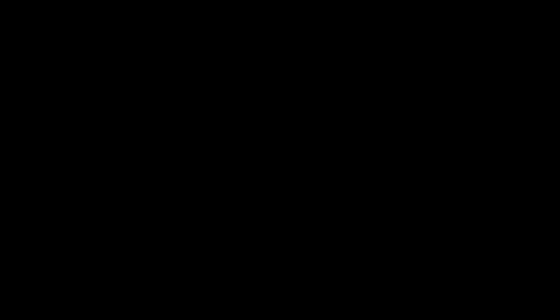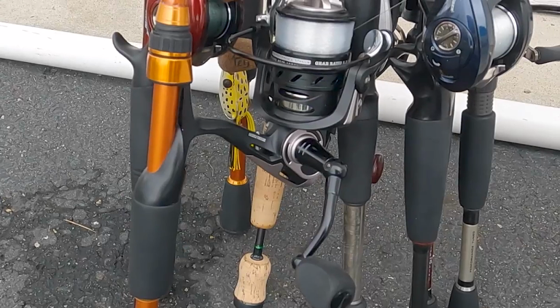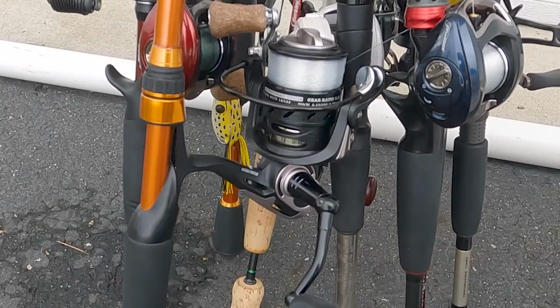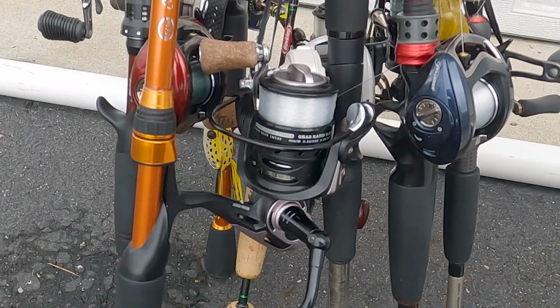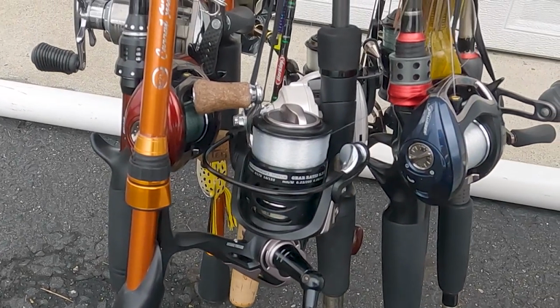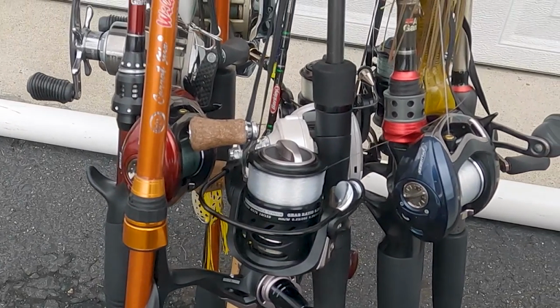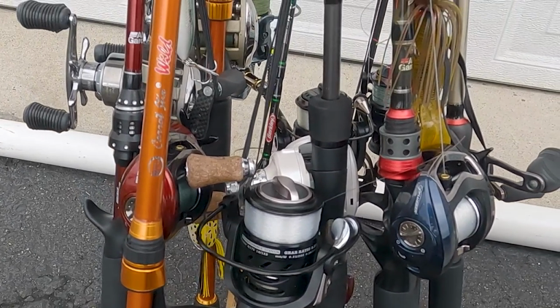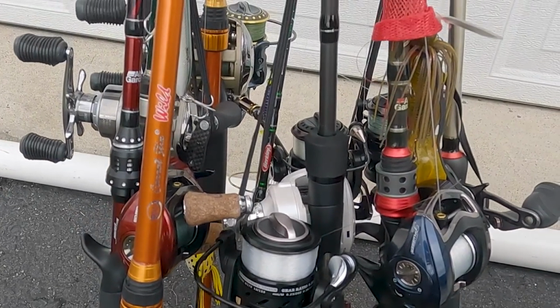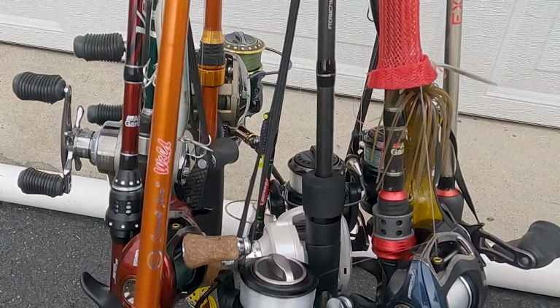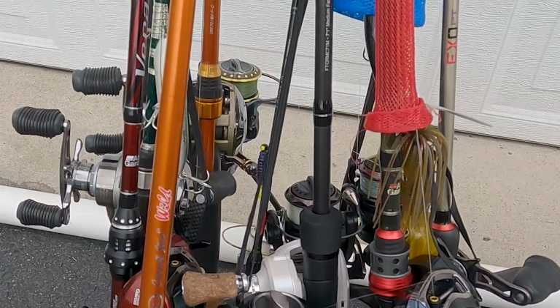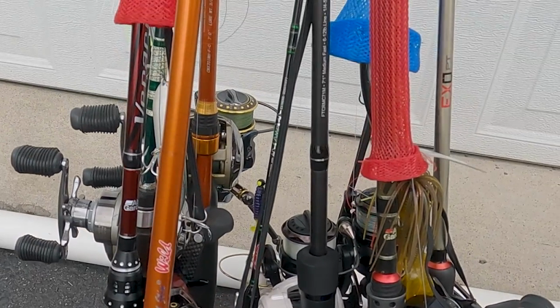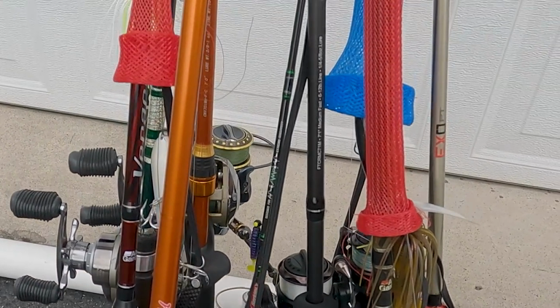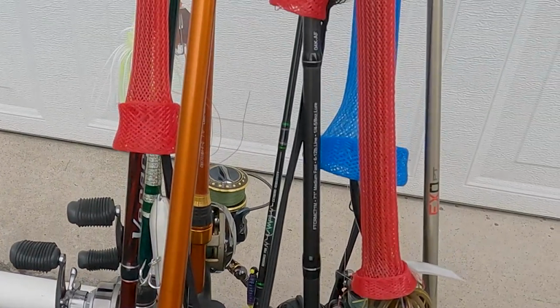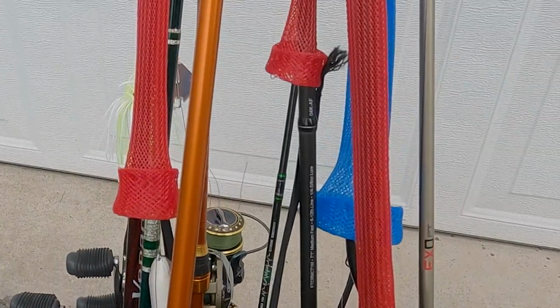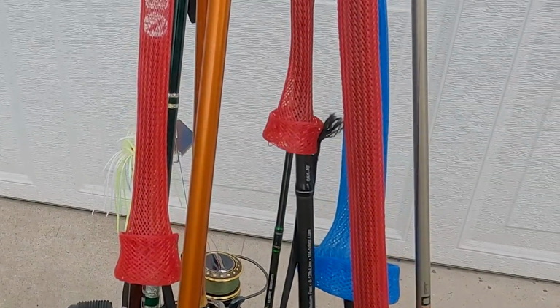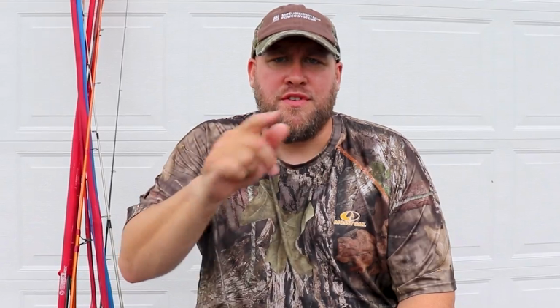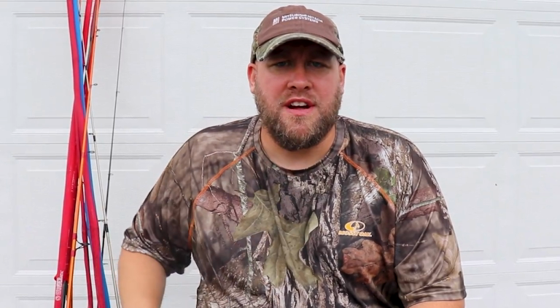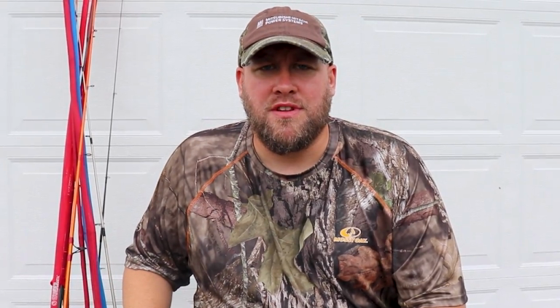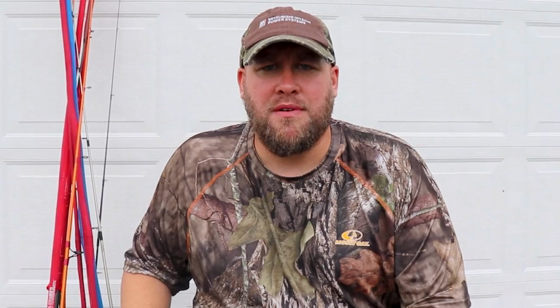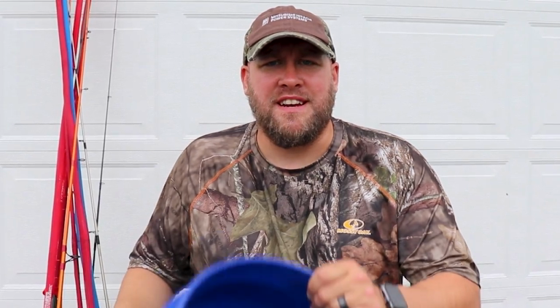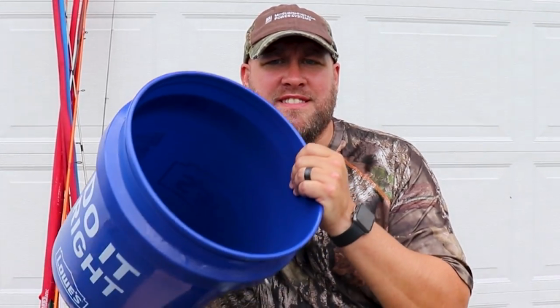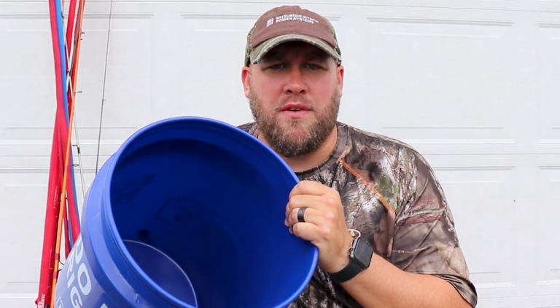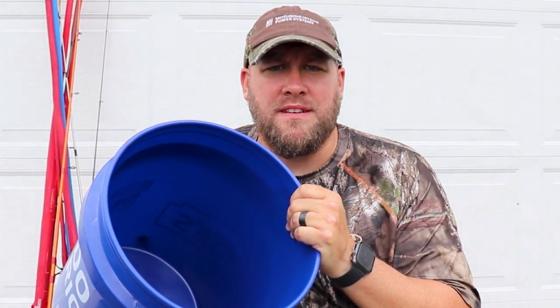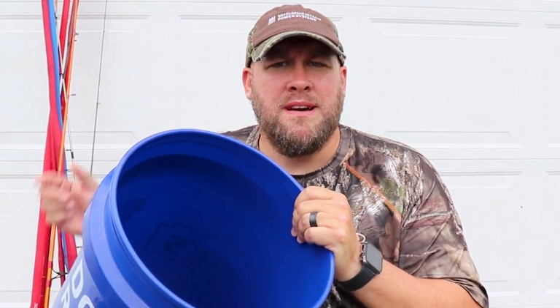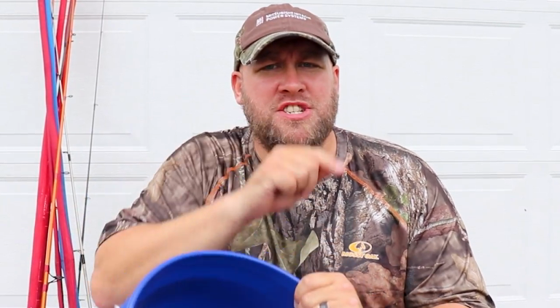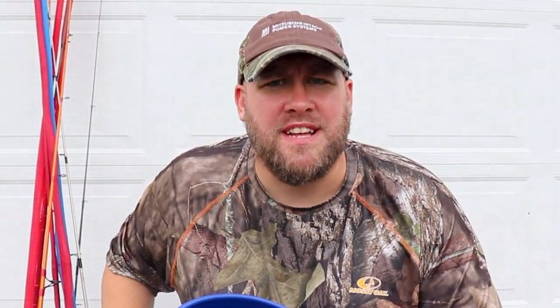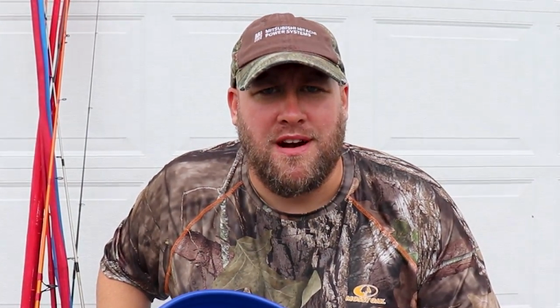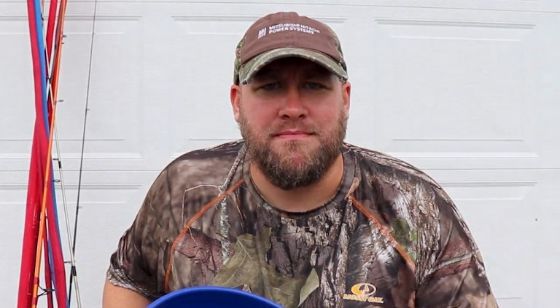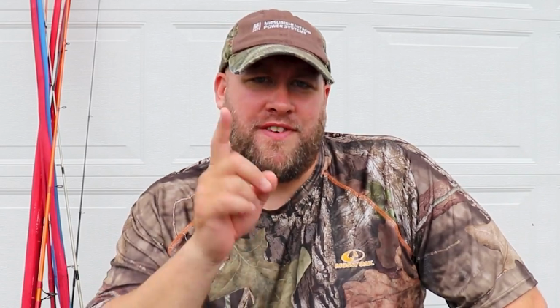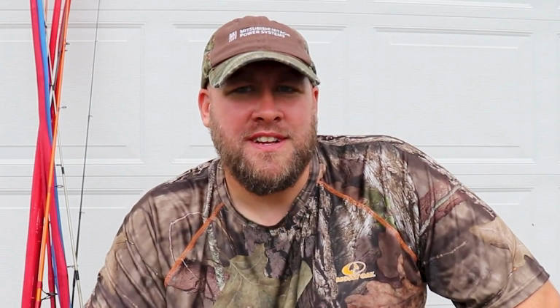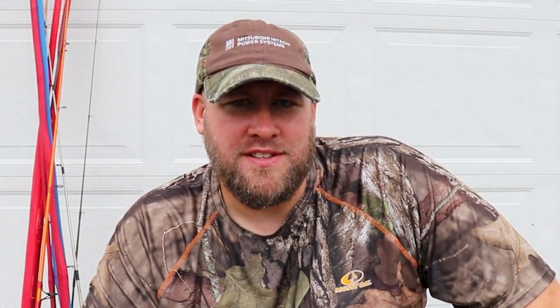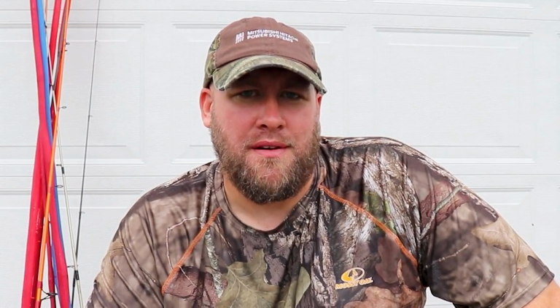If you're anything like me, the number of rod and reels you have keep on multiplying, which means we need to come up with innovative storage solutions for all these new rods. If you want to learn how to store a large number of rods in an area the size of a bucket, be sure to hit that subscribe button. But first, time for a supply run.